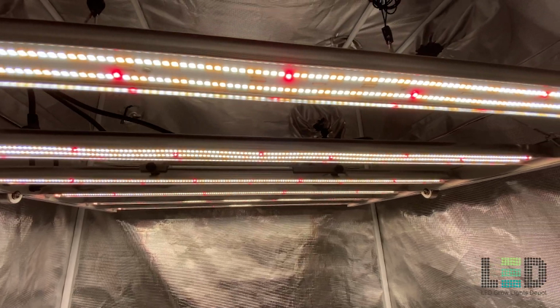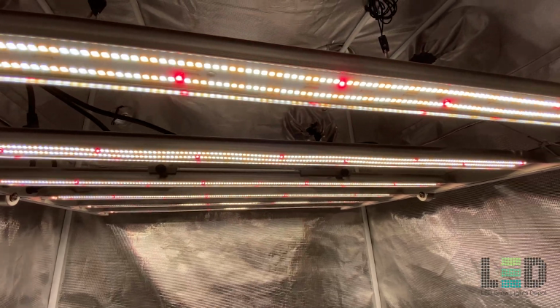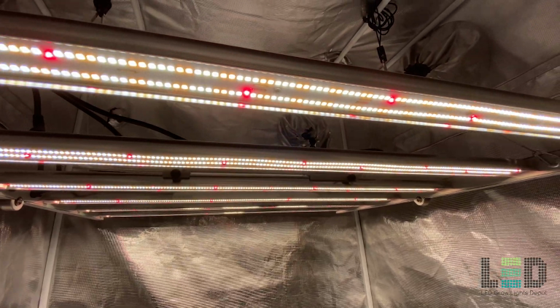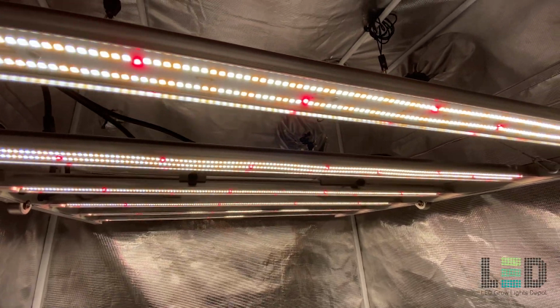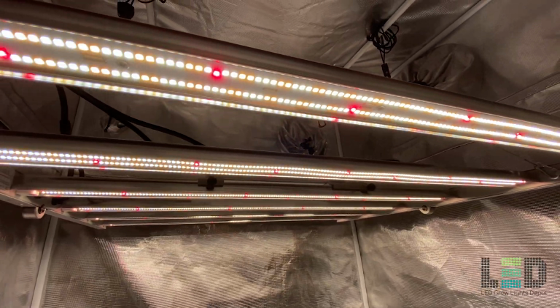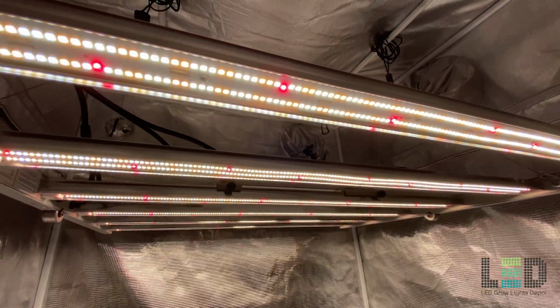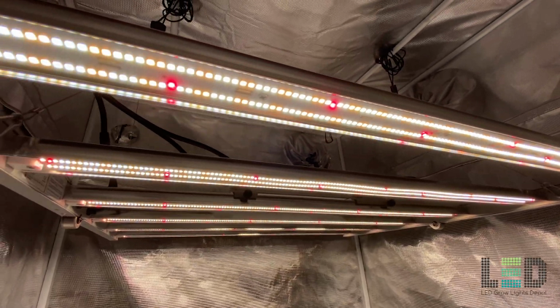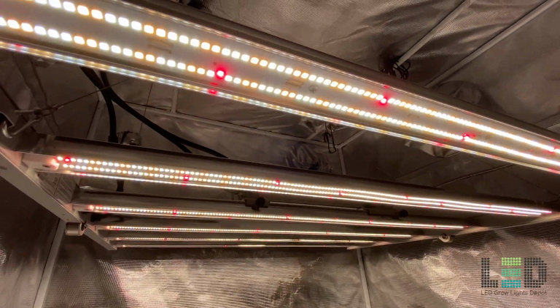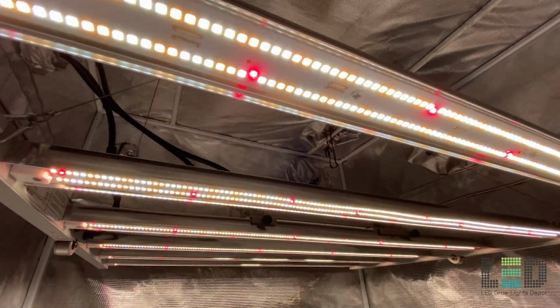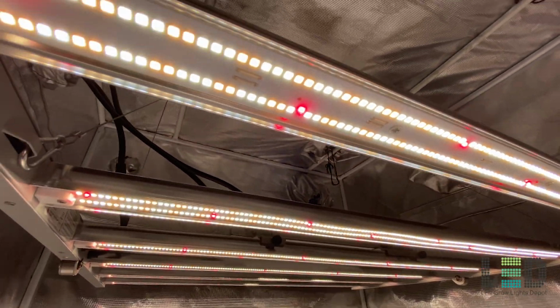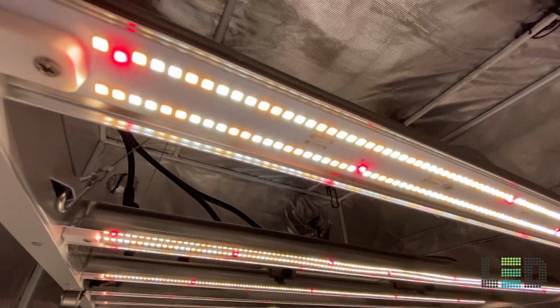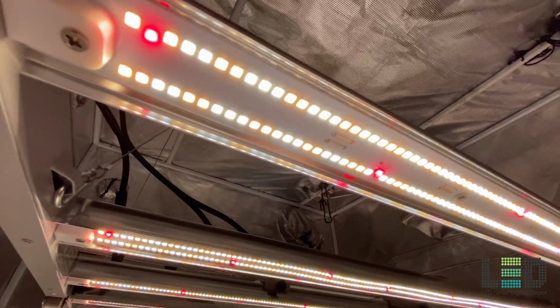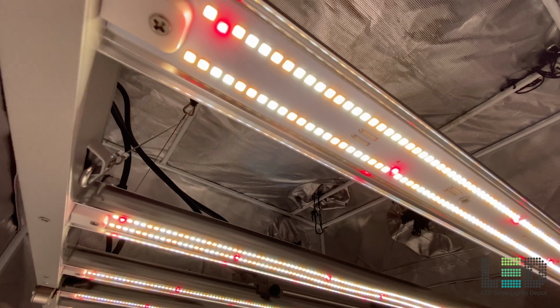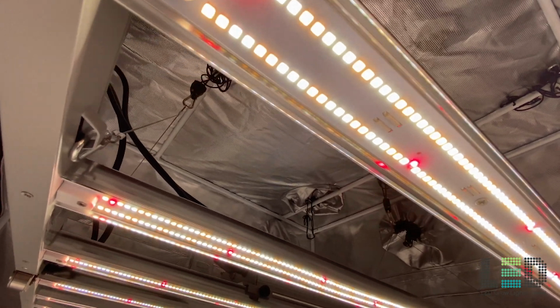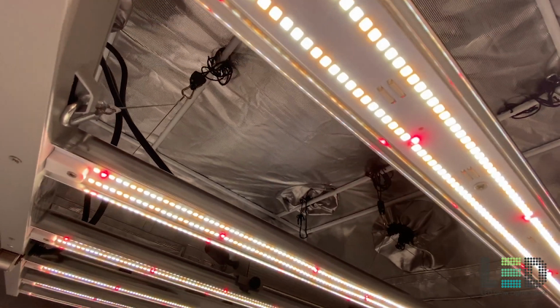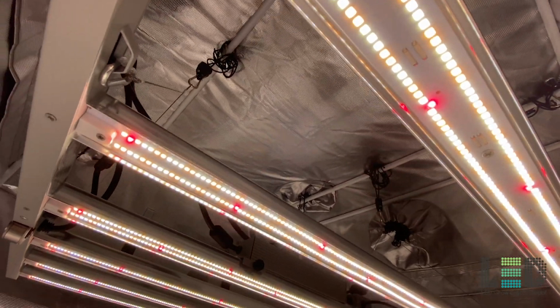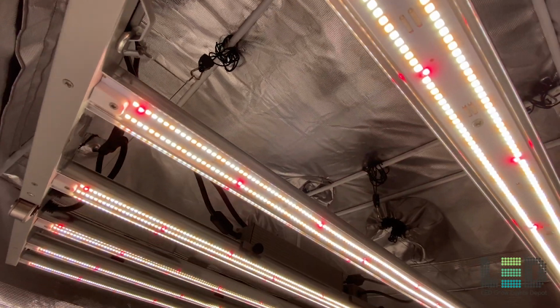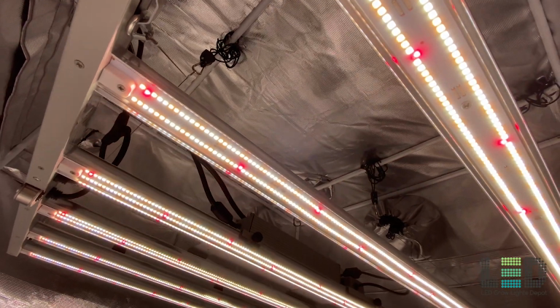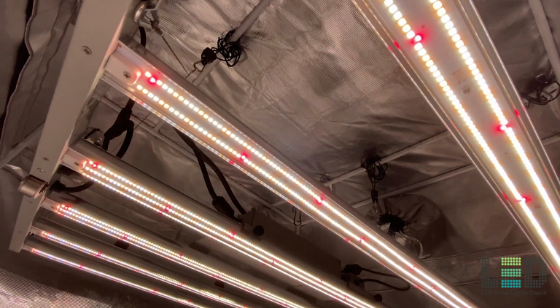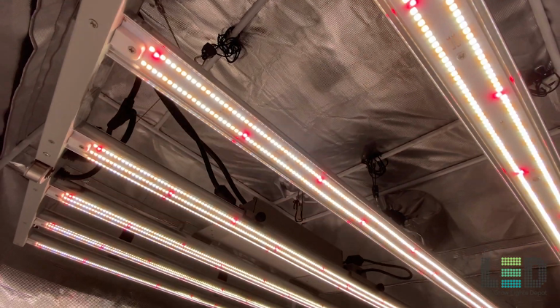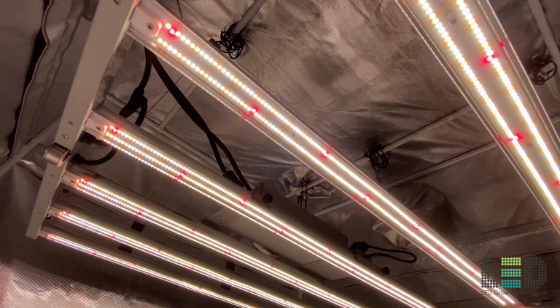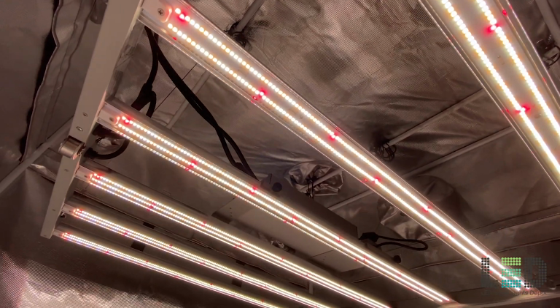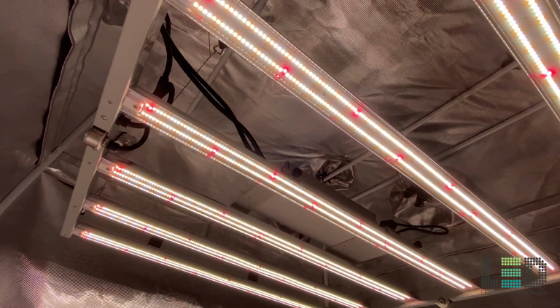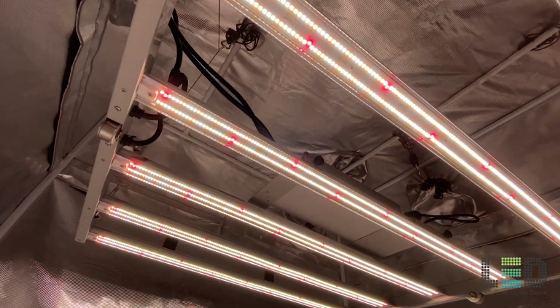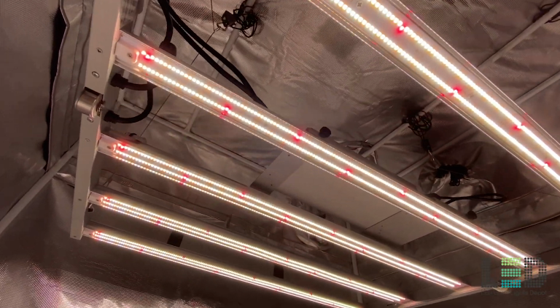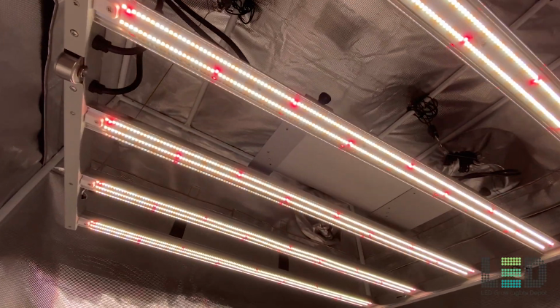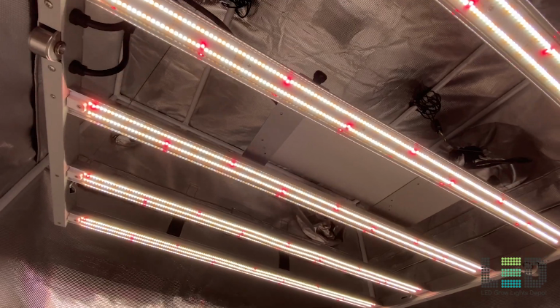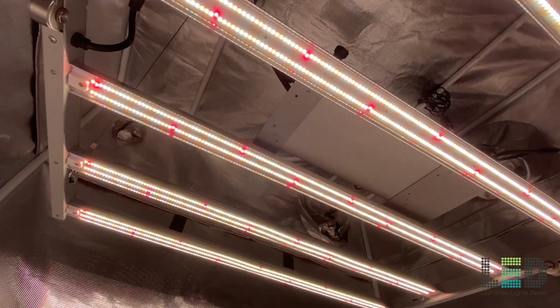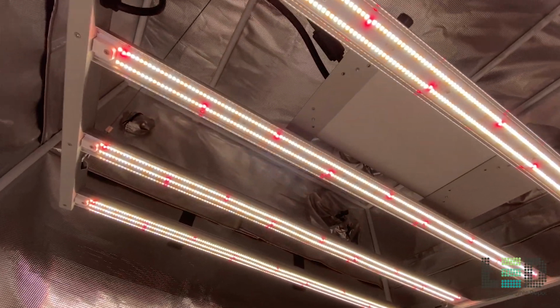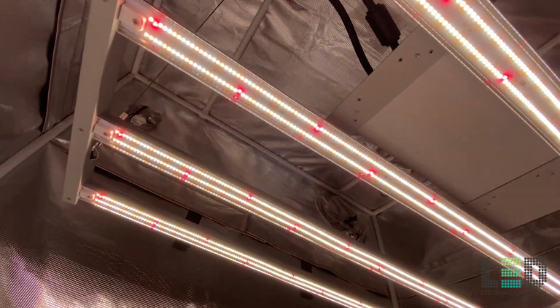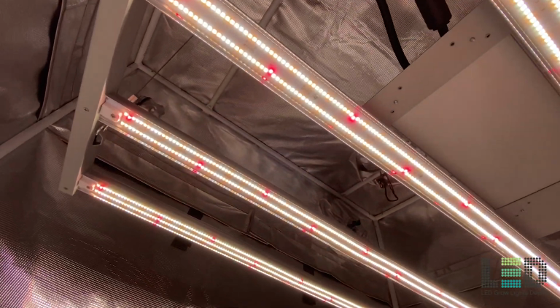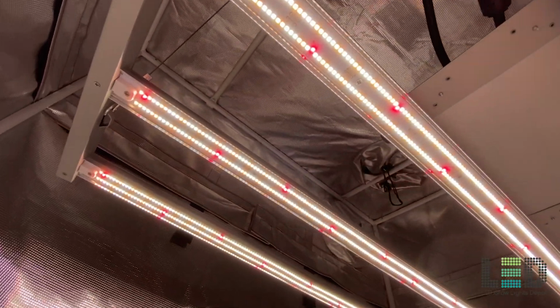The series can be used in home and commercial applications. A 3-year warranty is offered by the manufacturer. The Mars Hydro FC fixtures are ETL and DLC listed and IP65 waterproof and dust proof.